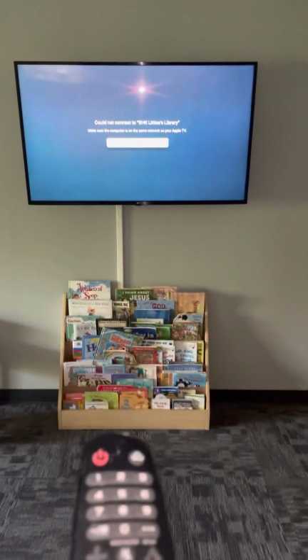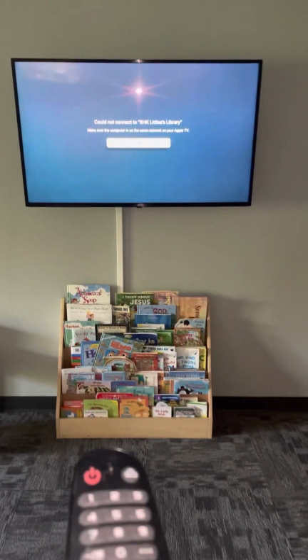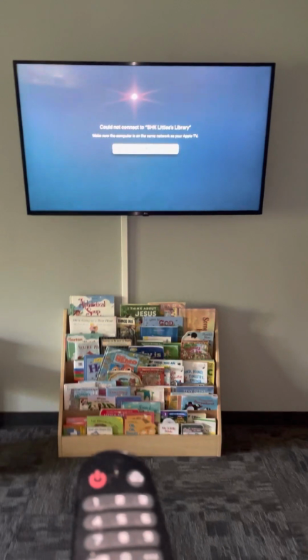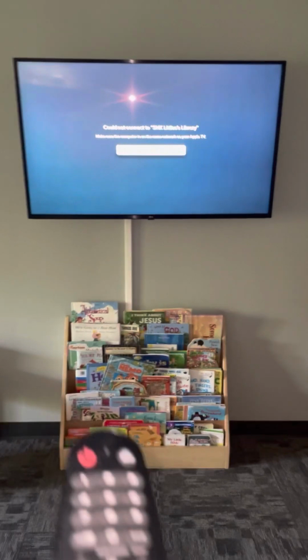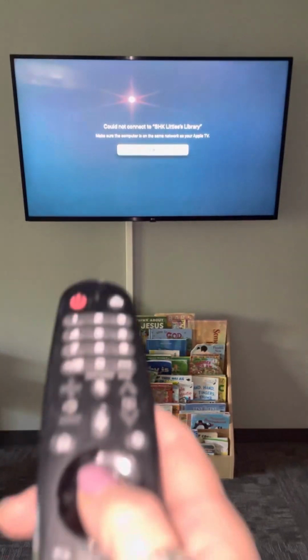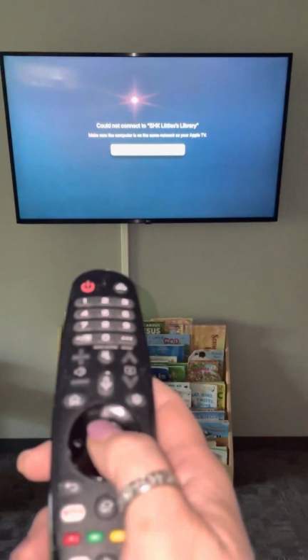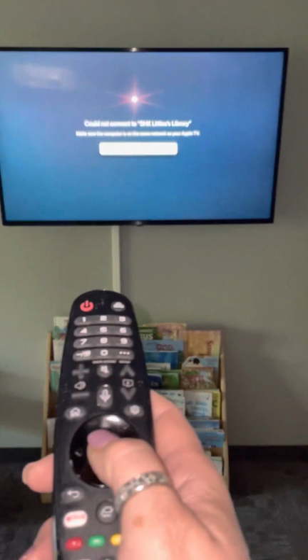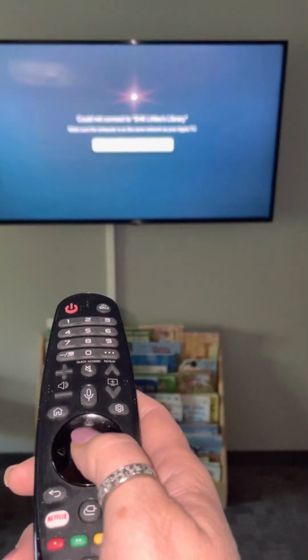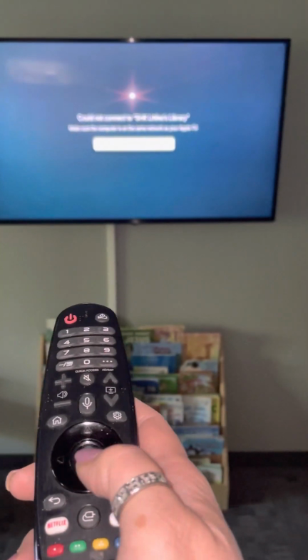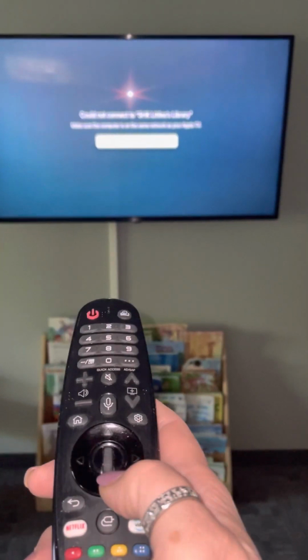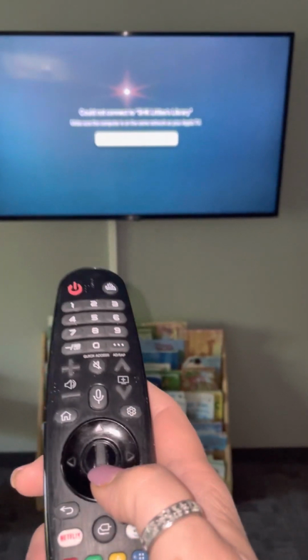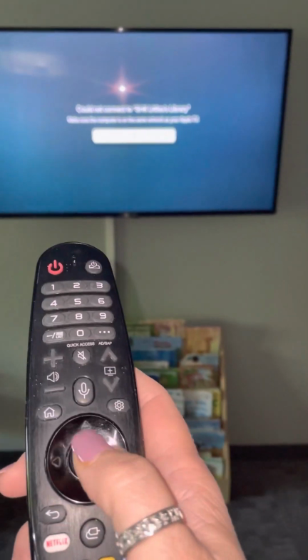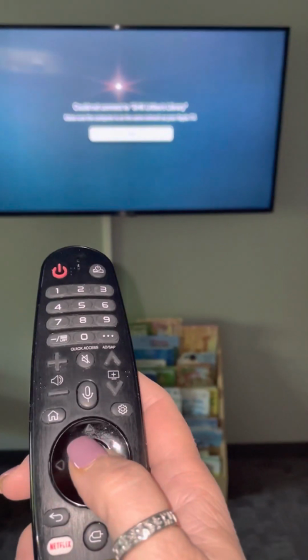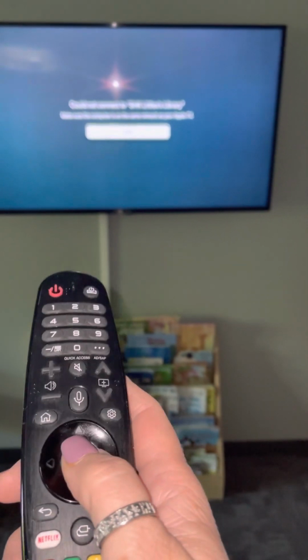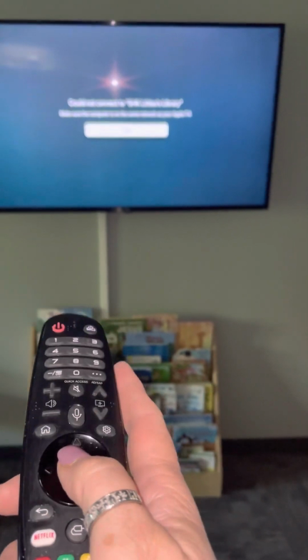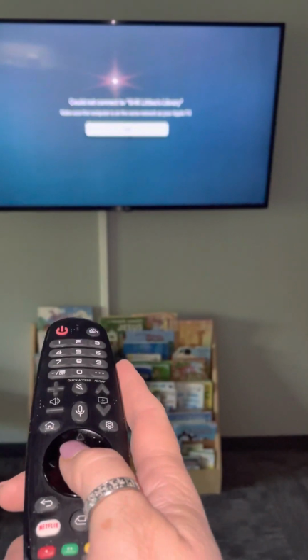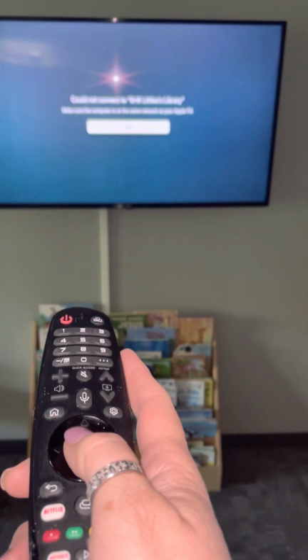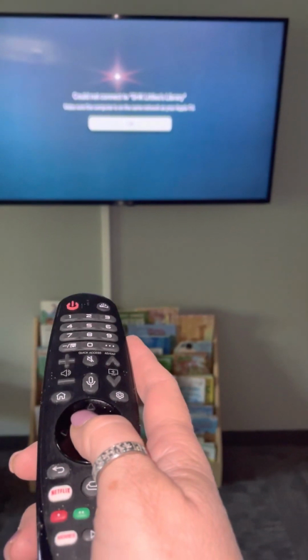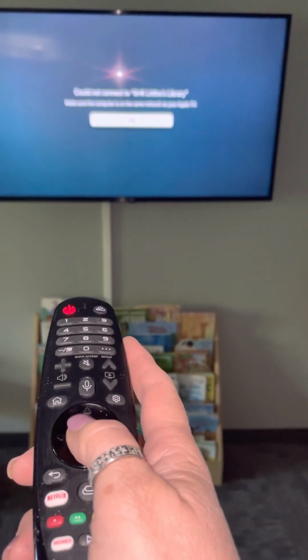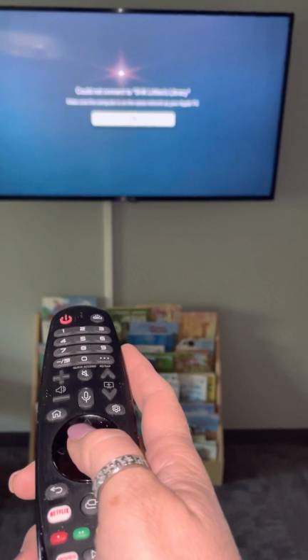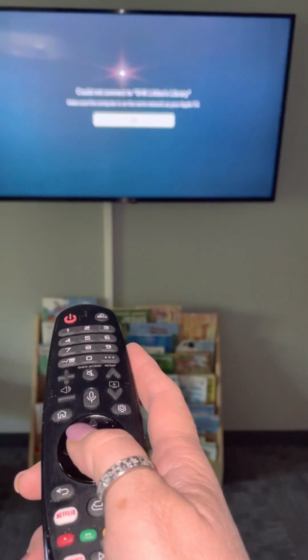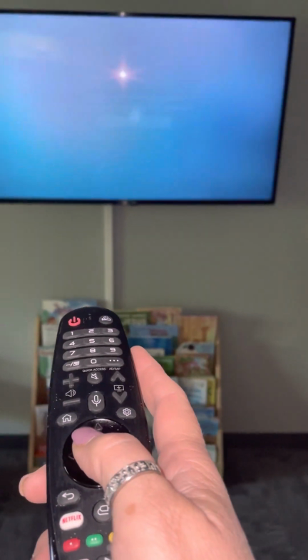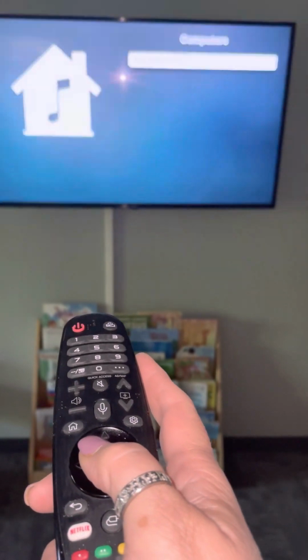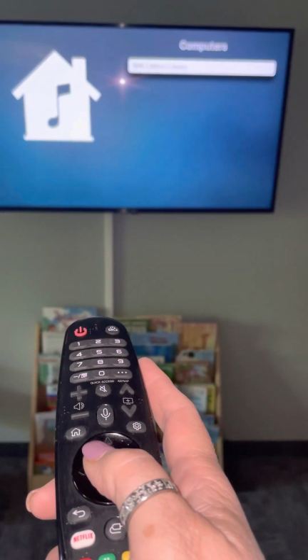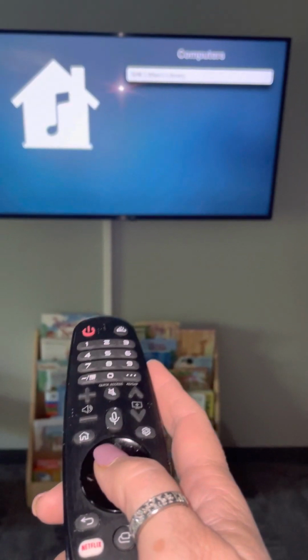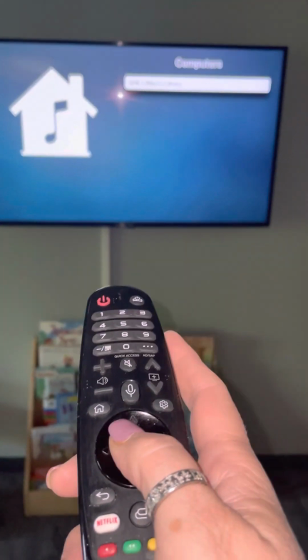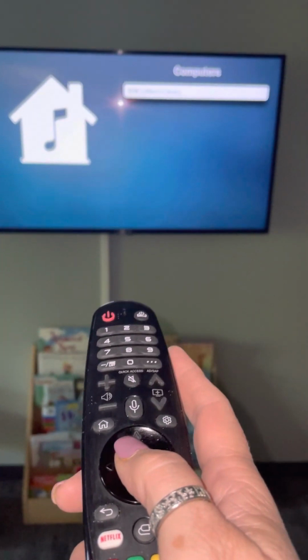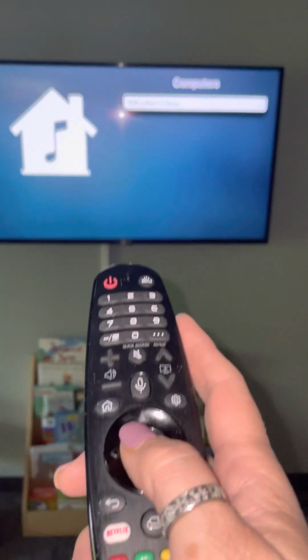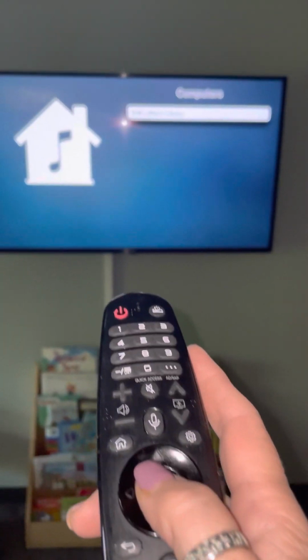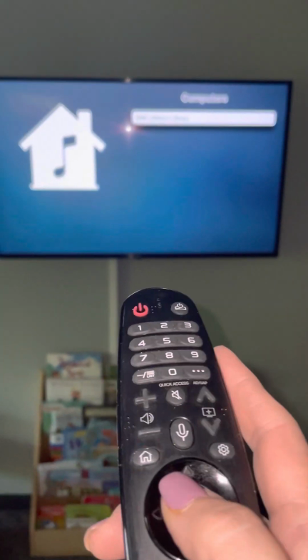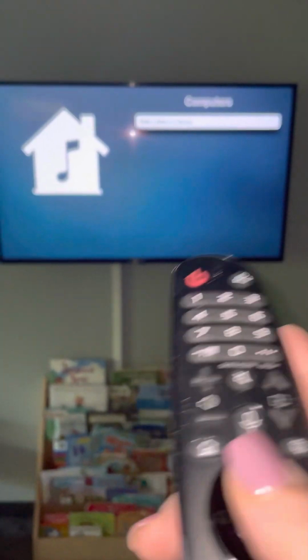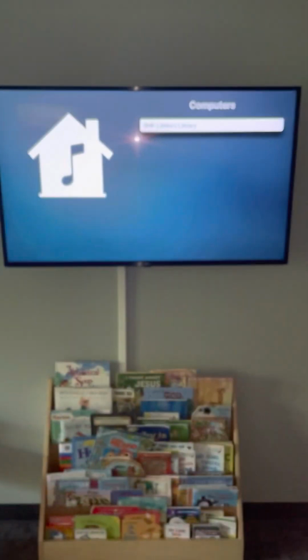It says cannot connect. I'm going to click the center dial — if you just press it down, that's clicking. And it looks like it's on SH Kids.